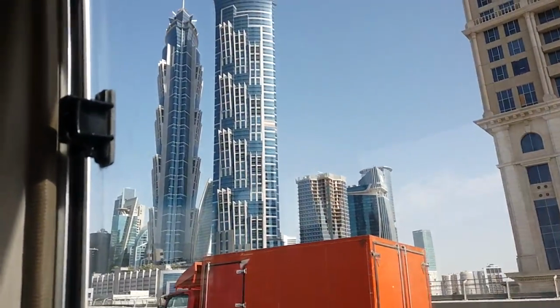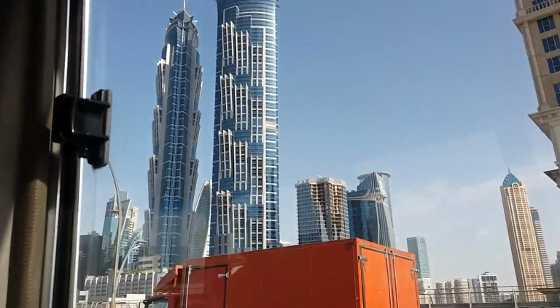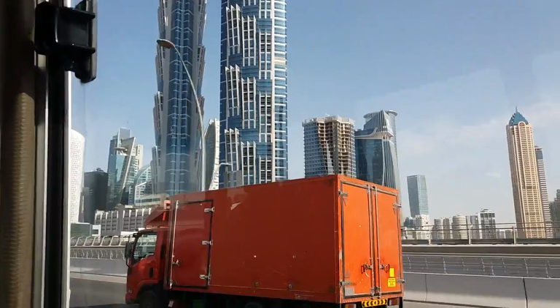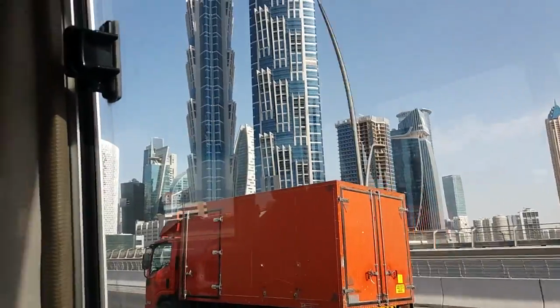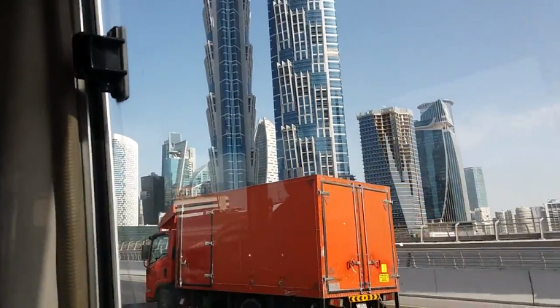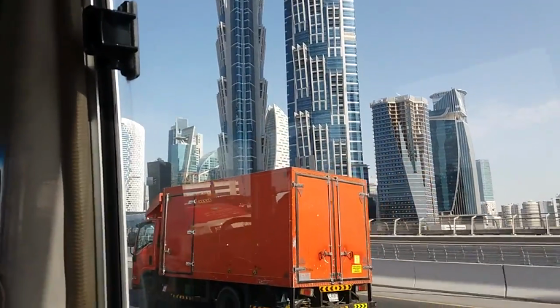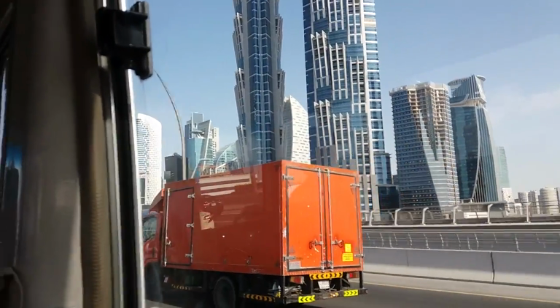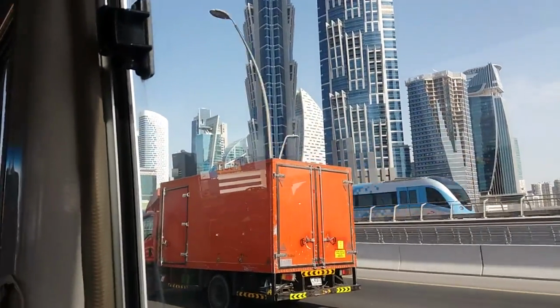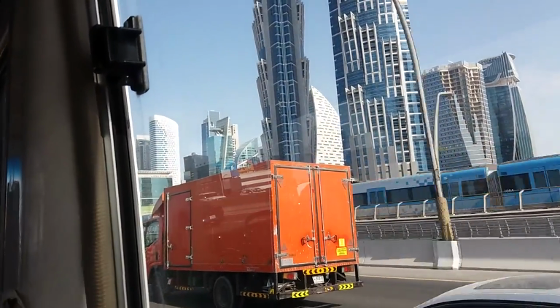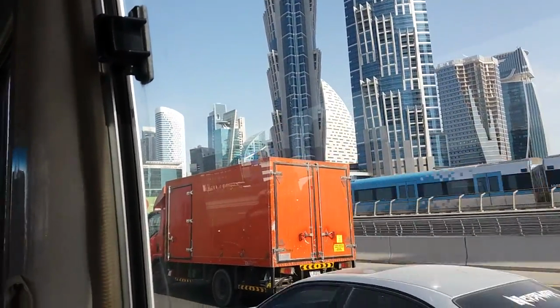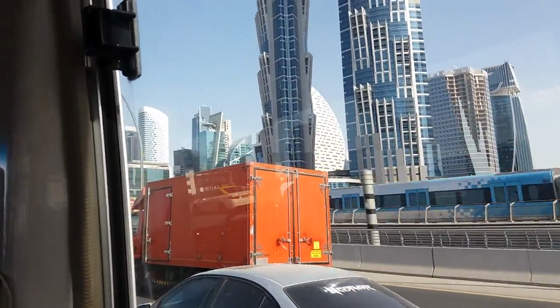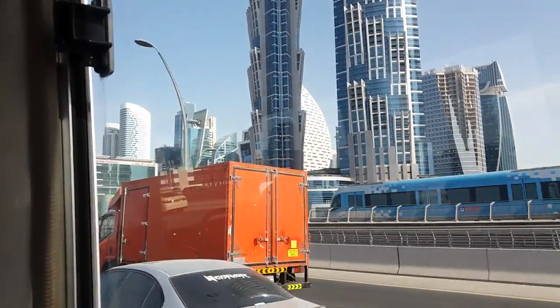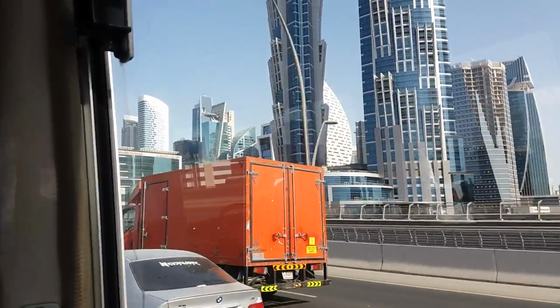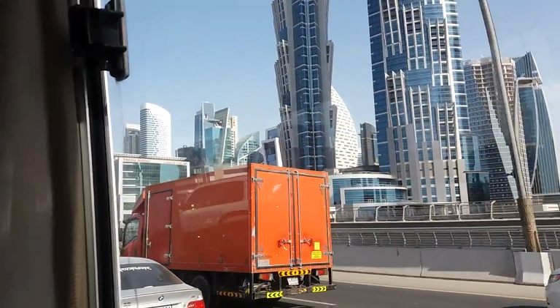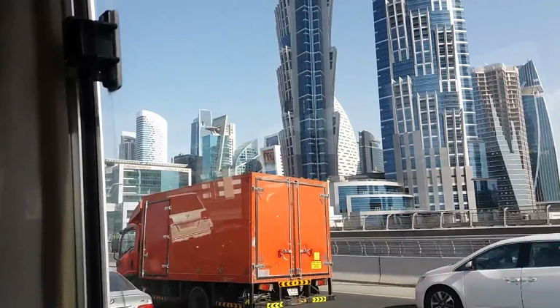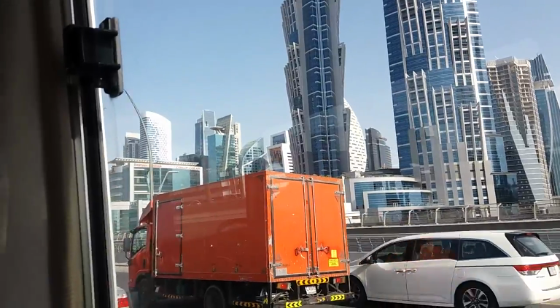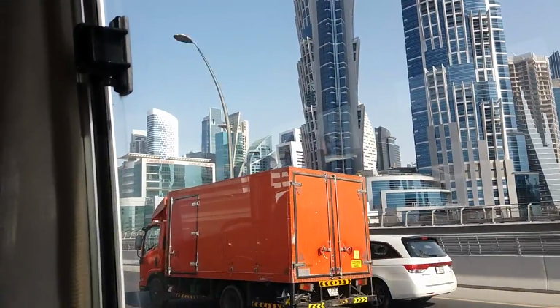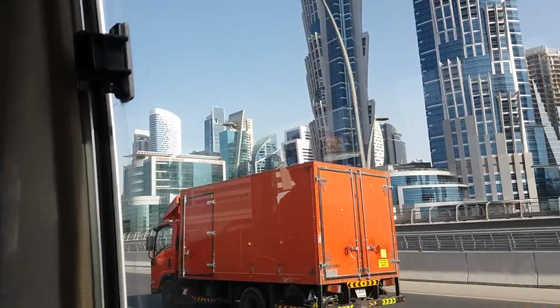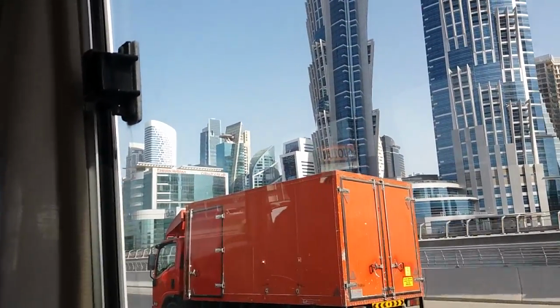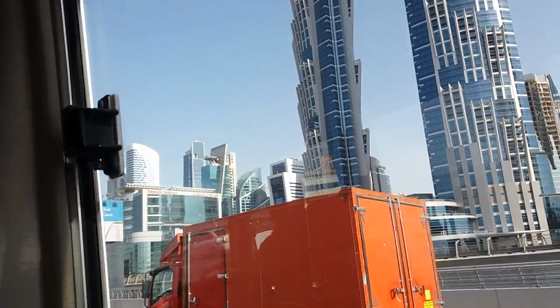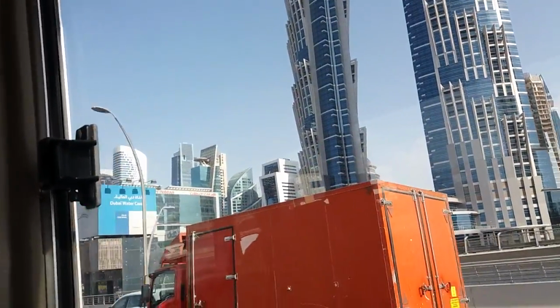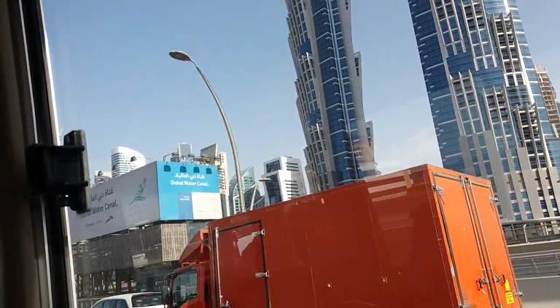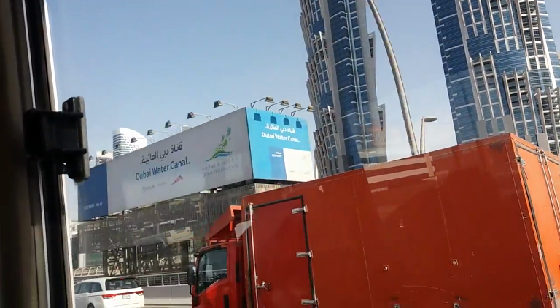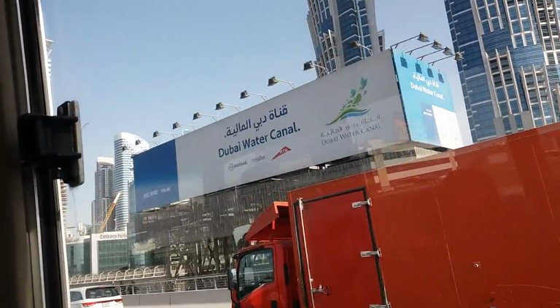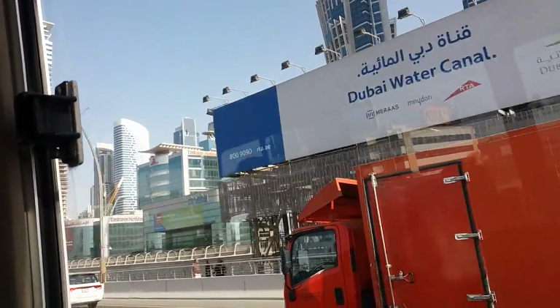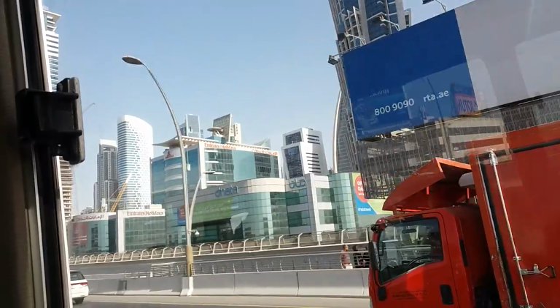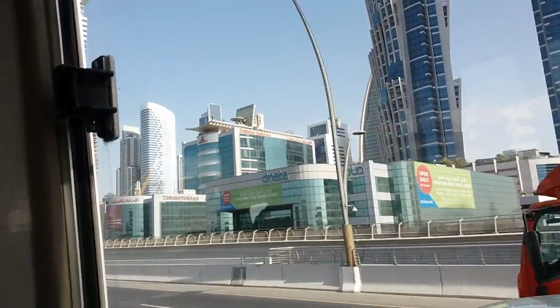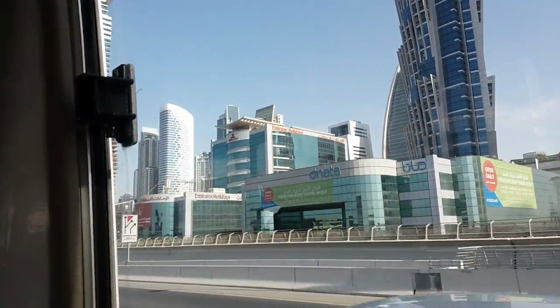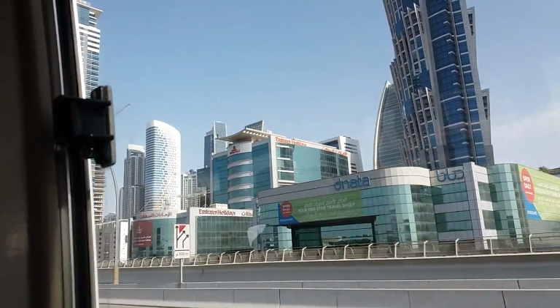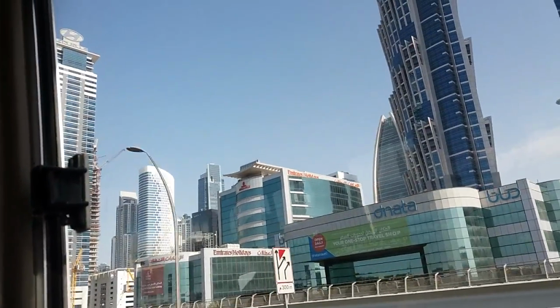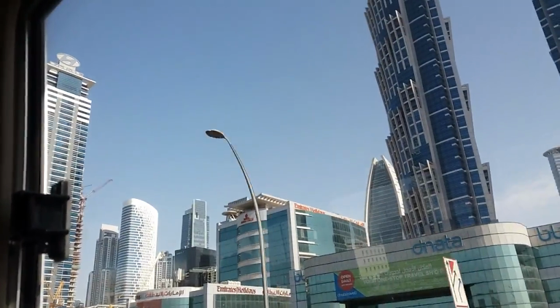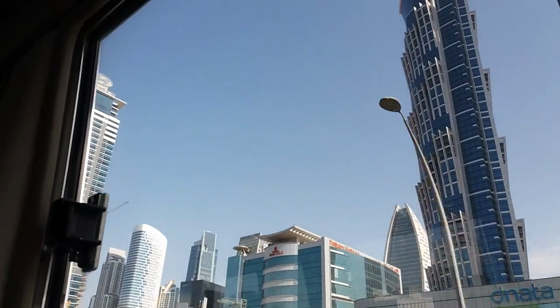The Twin Tower is here on the right side. This is a 5-star hotel, JW Marriott, and JW Marriott is the world's tallest hotel. It is 355 meters in height, 72 floors with 1,600 rooms.